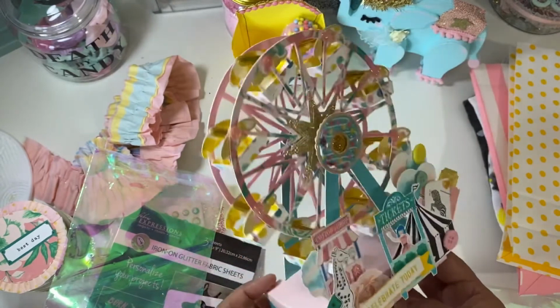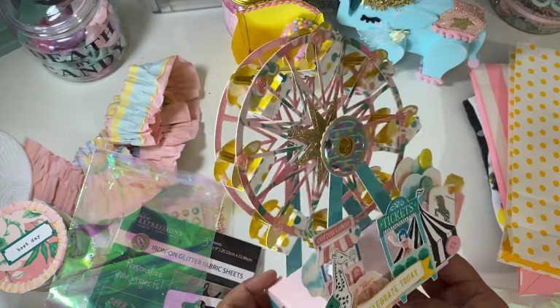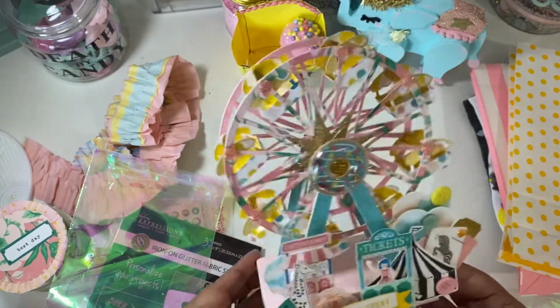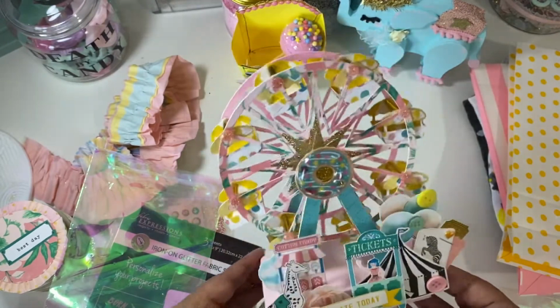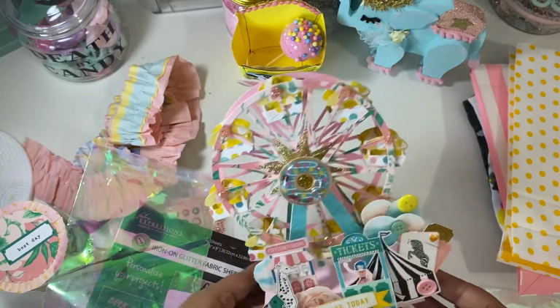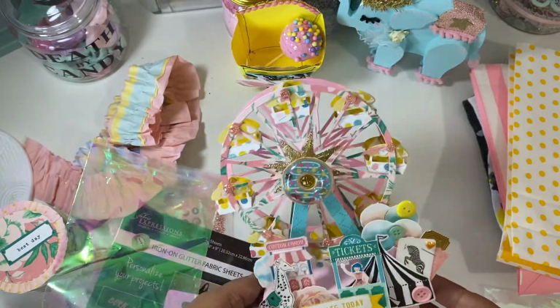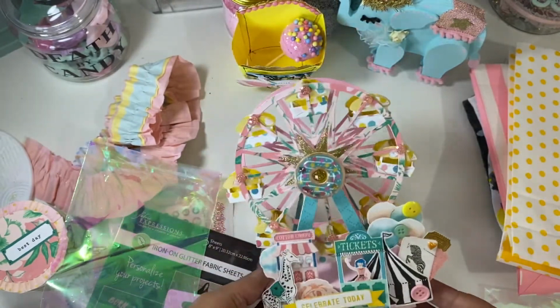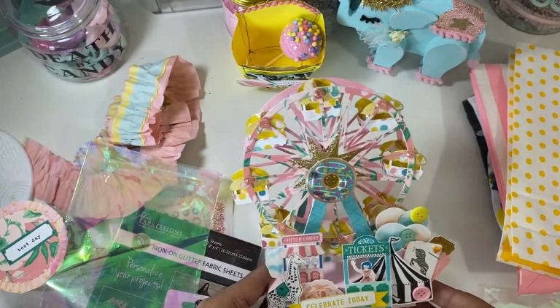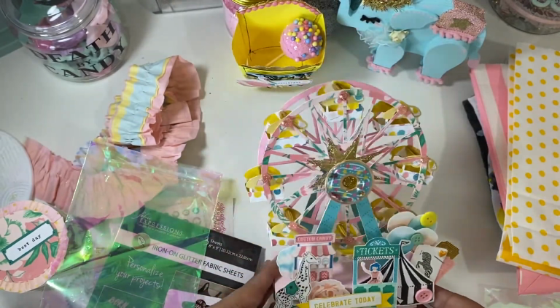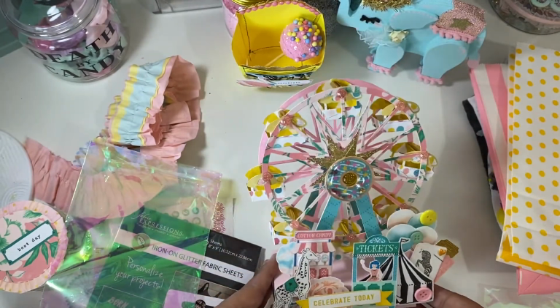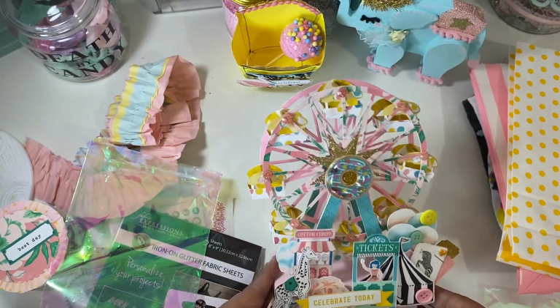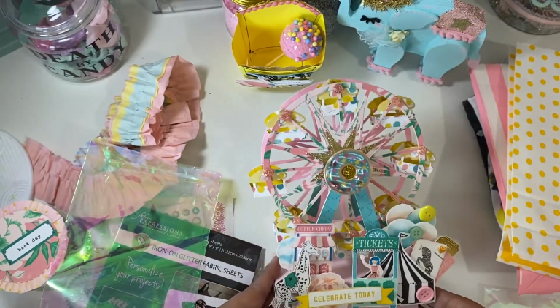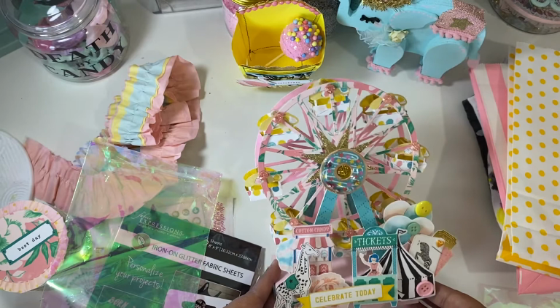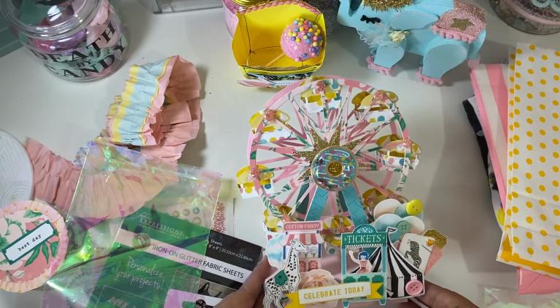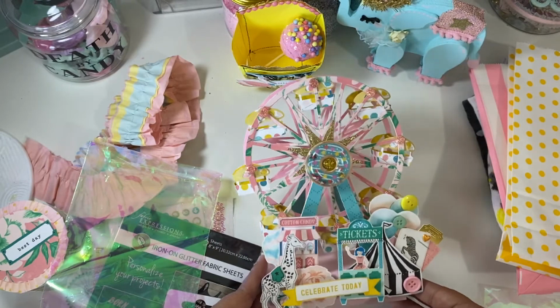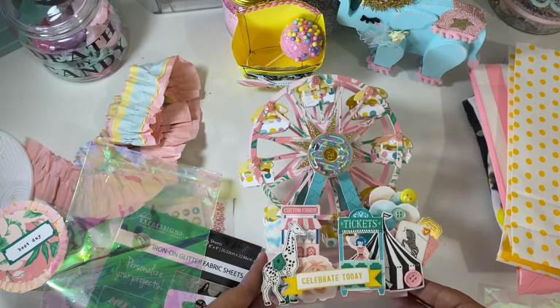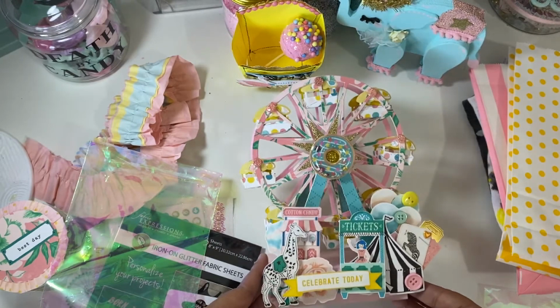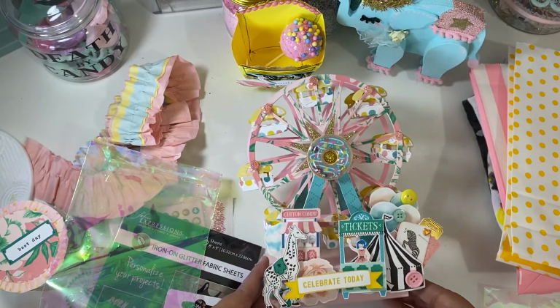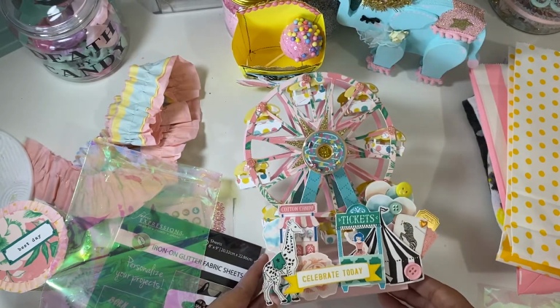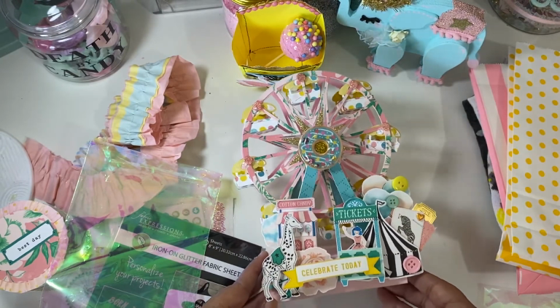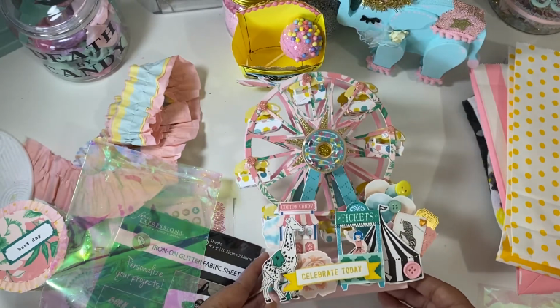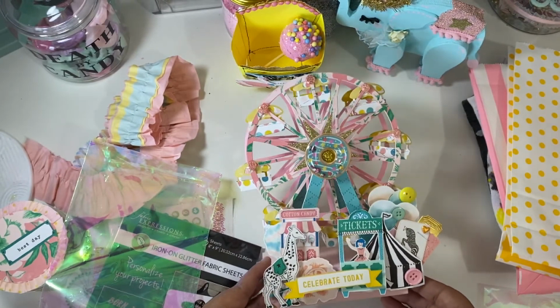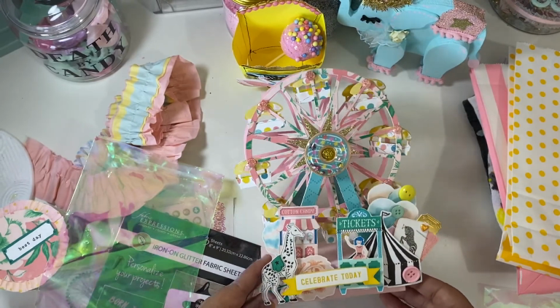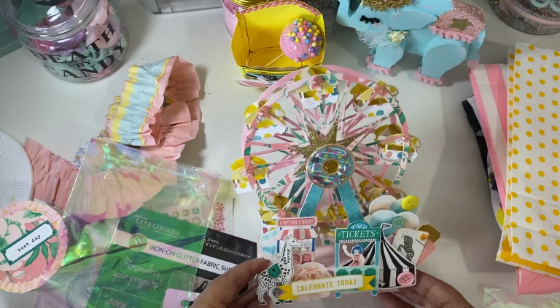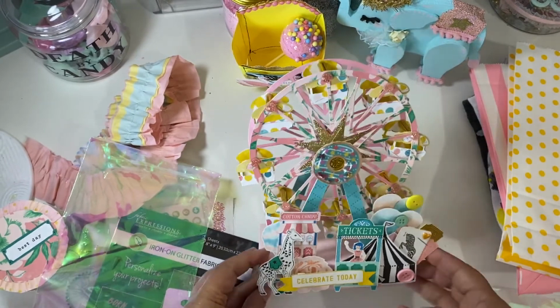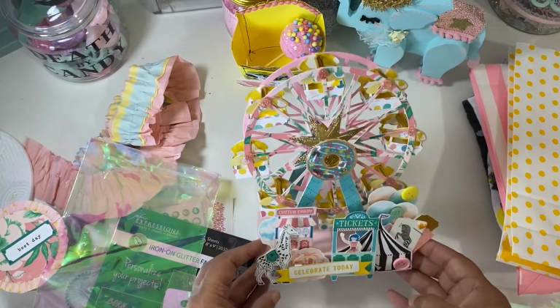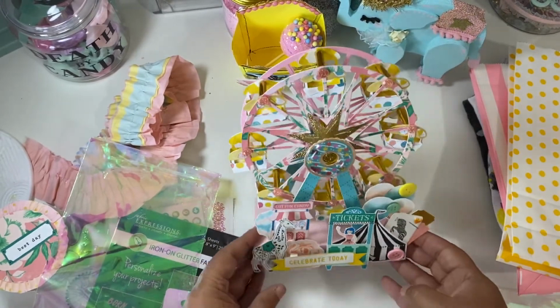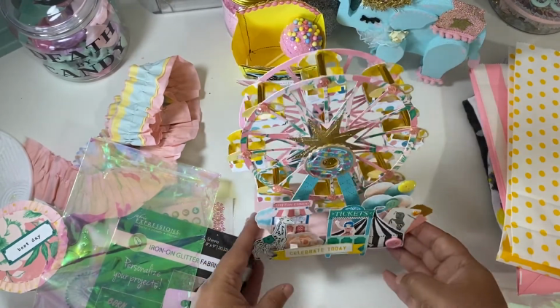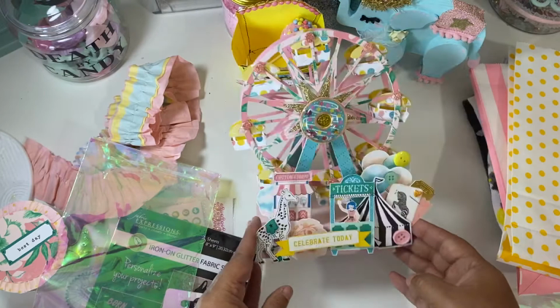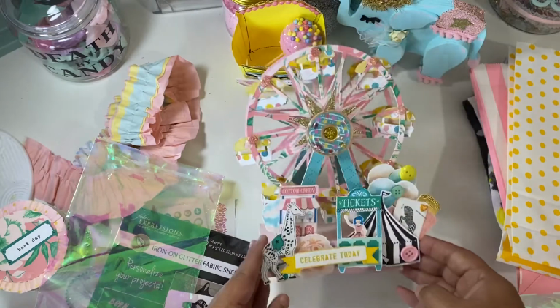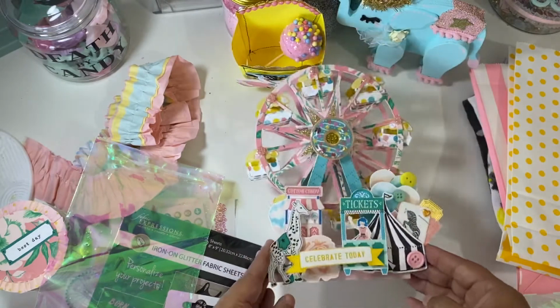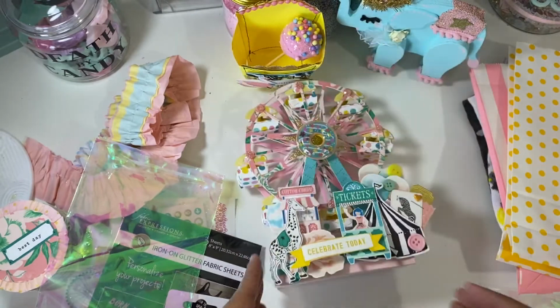Thank you, Liz, for surprising me with this amazing happy mail. I truly appreciate all the work you put into this, and I appreciate our friendship. I will catch you on the next crafty video. I love y'all. Bye.